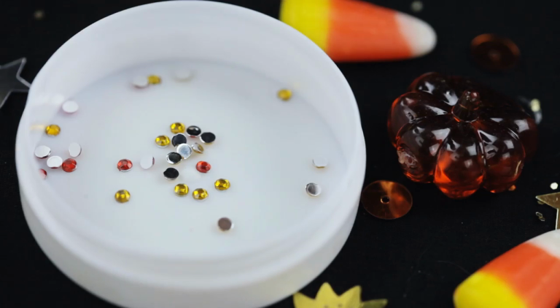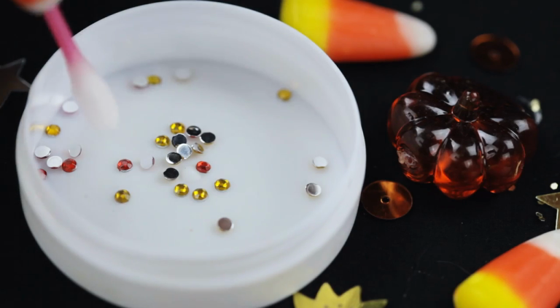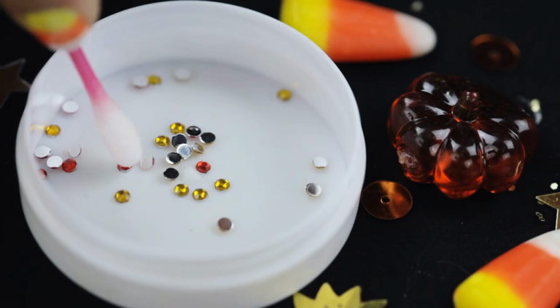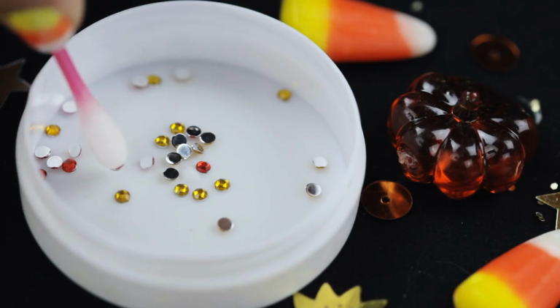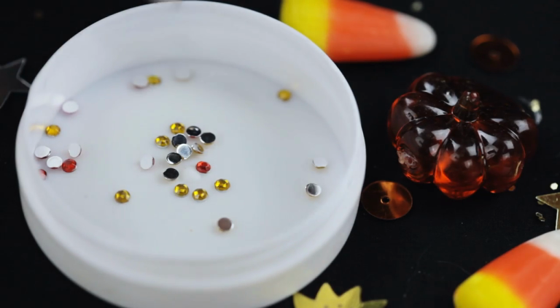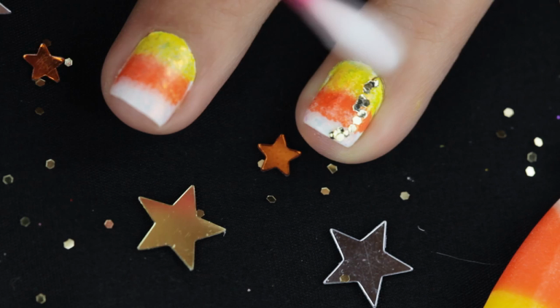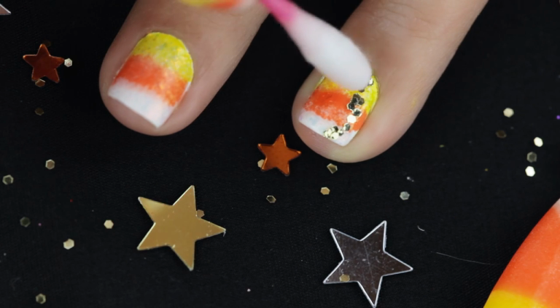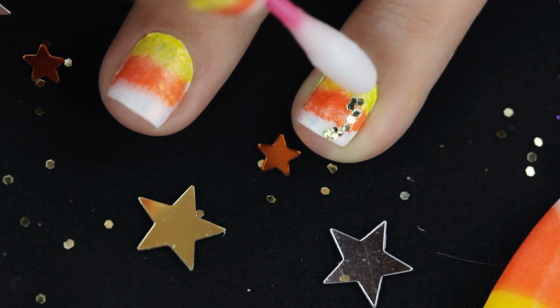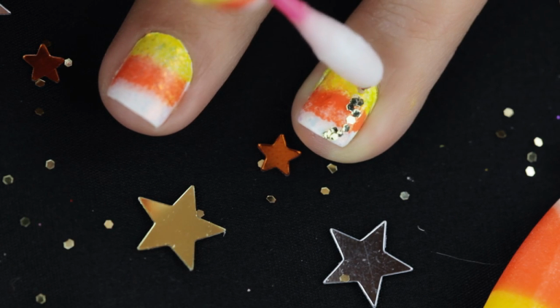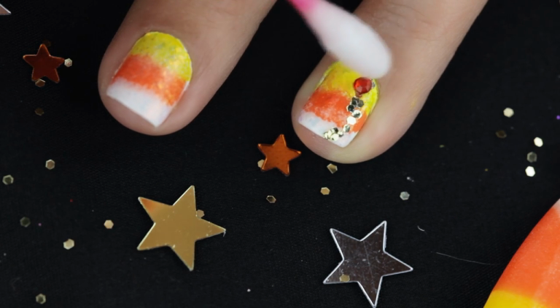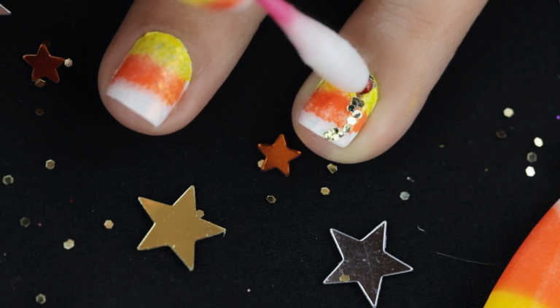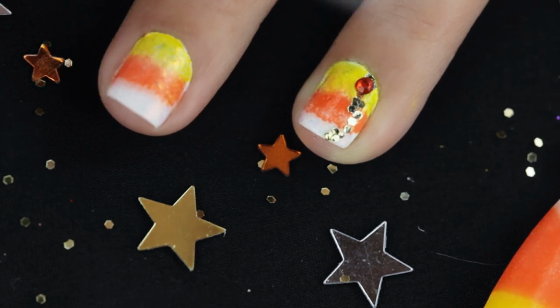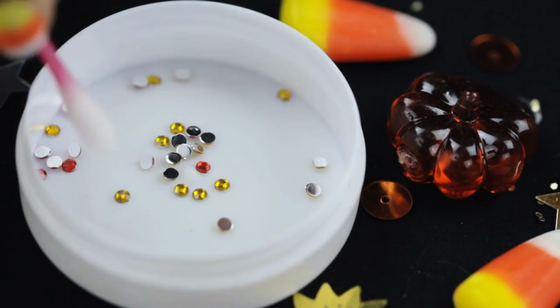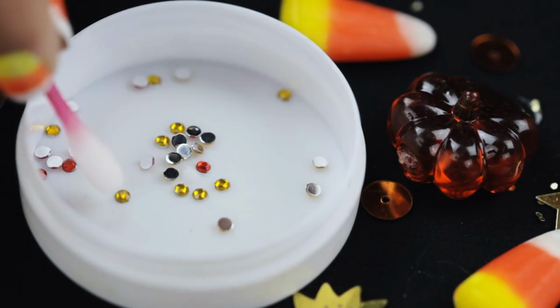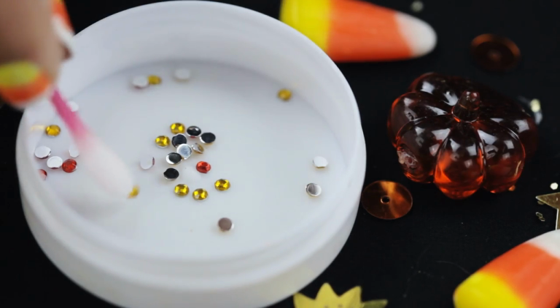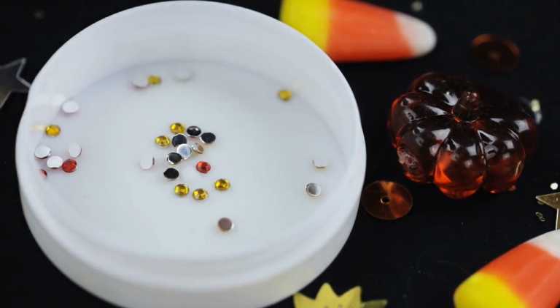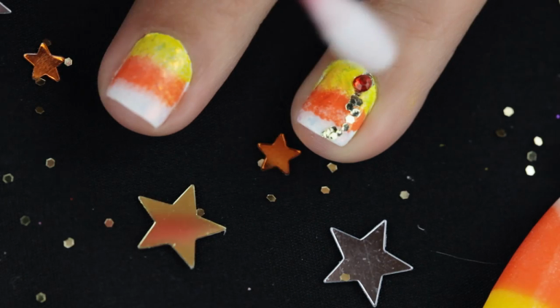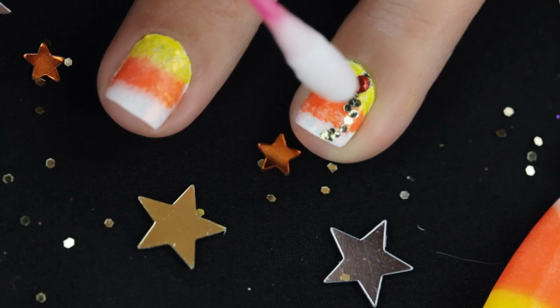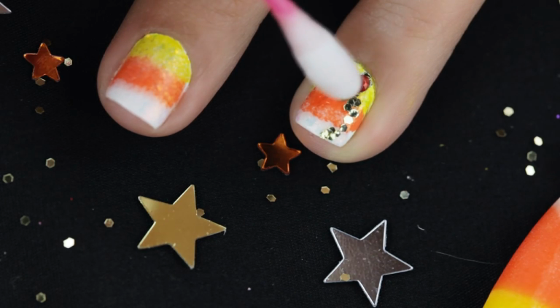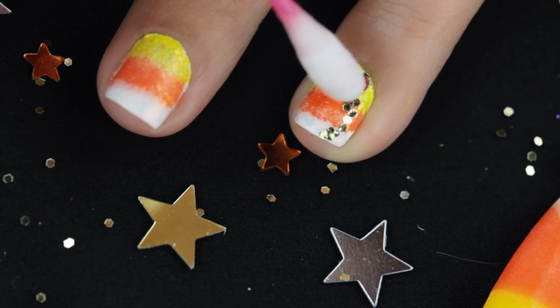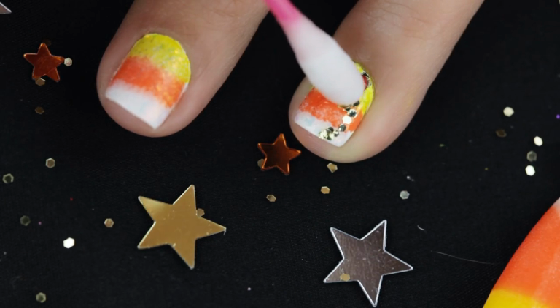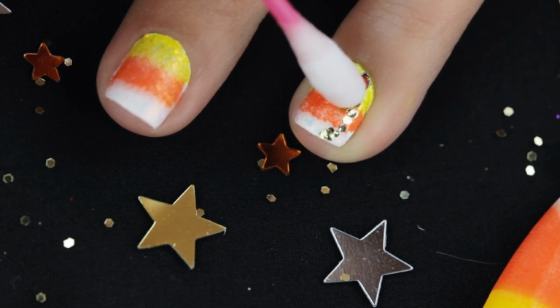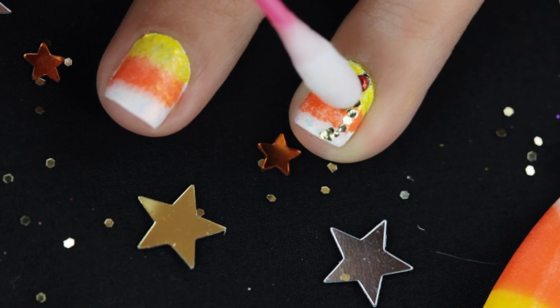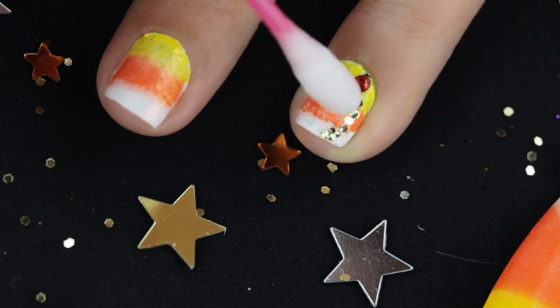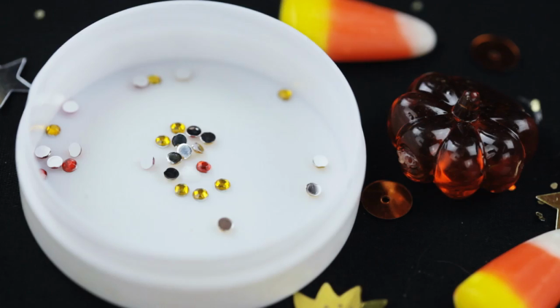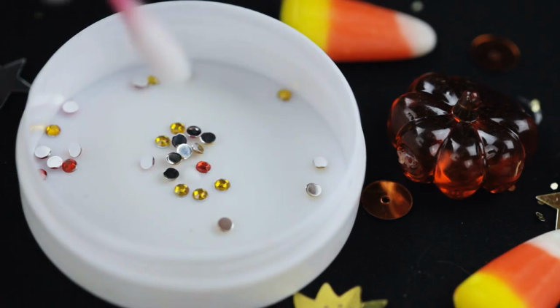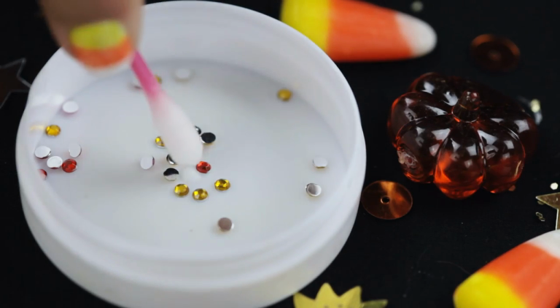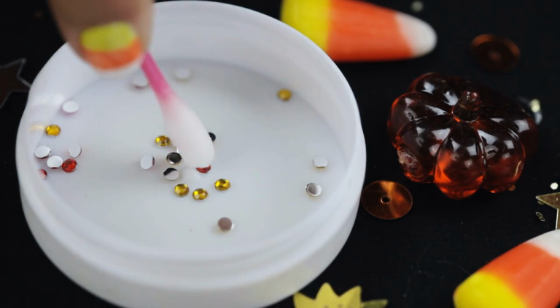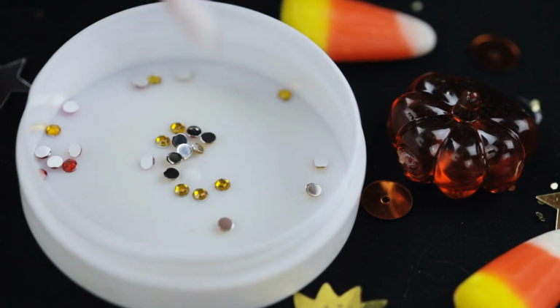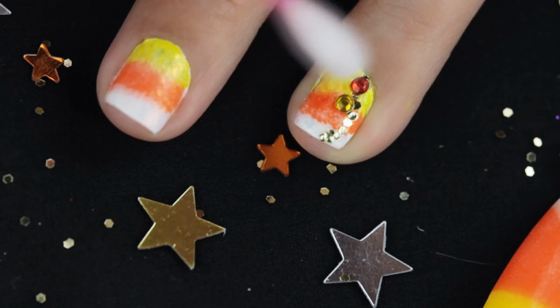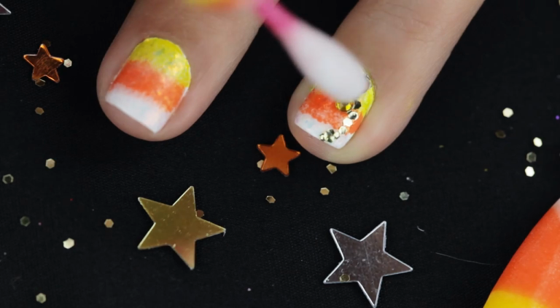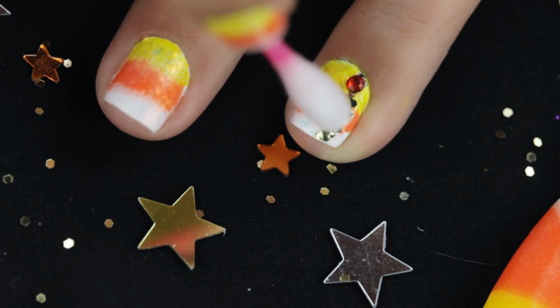And to add to the sweetness, apply some nail bling — some blang blang! I'm just taking red and yellow and applying every other one.